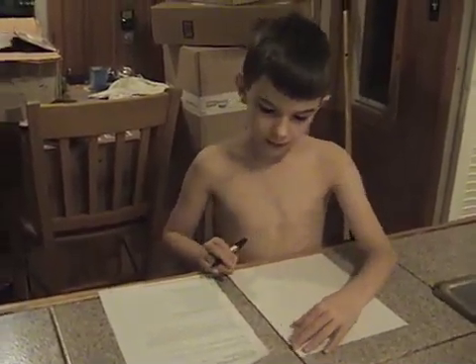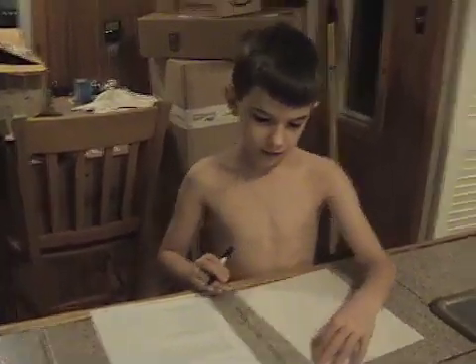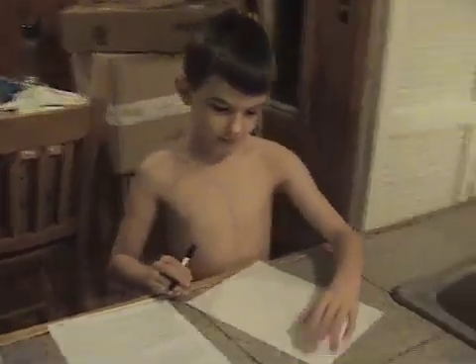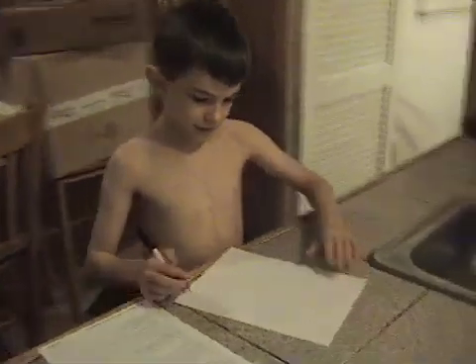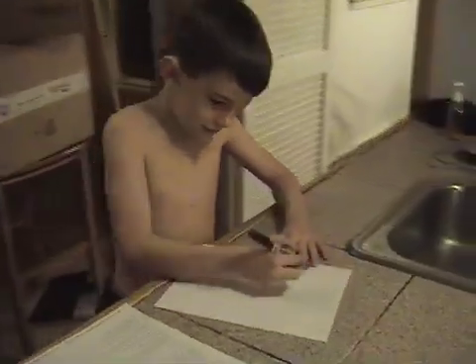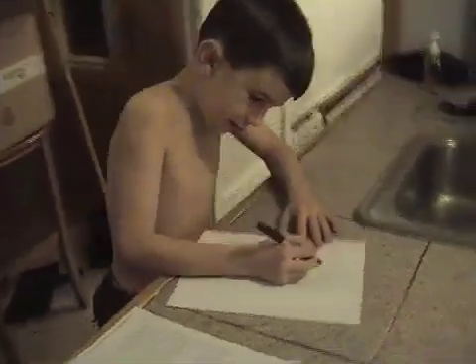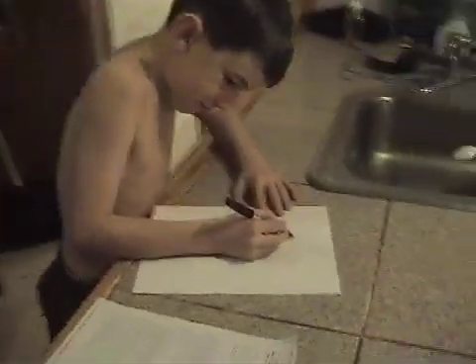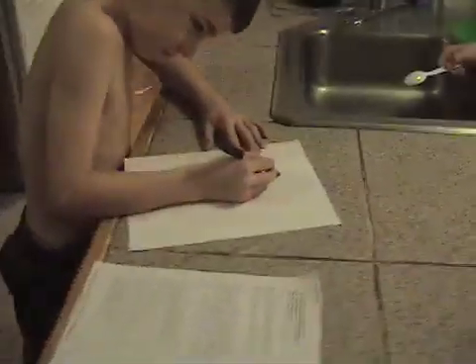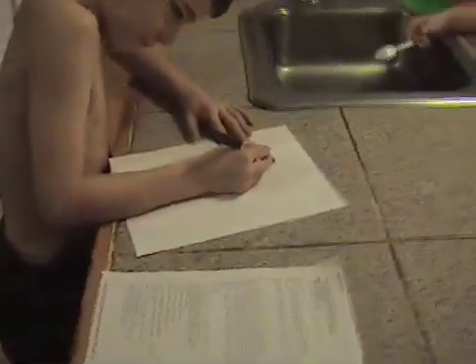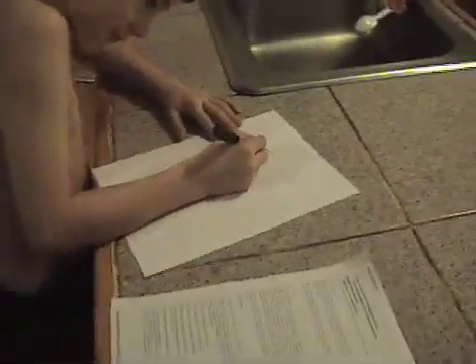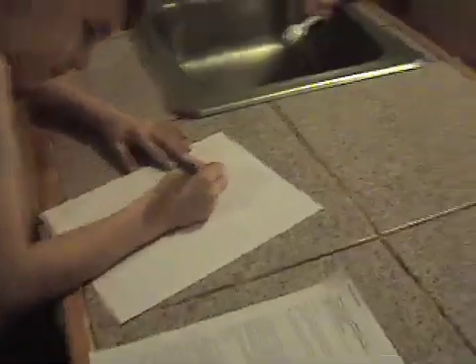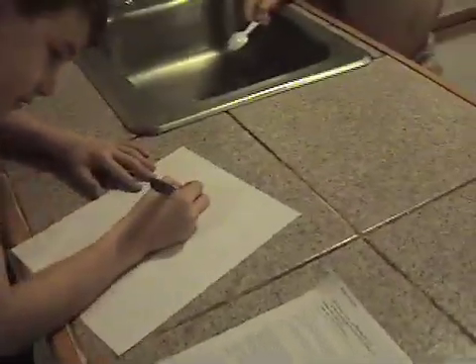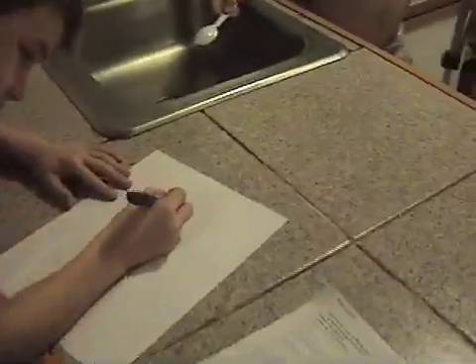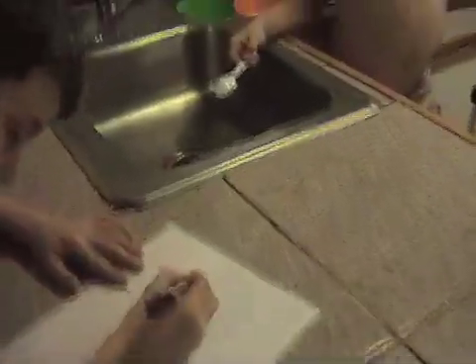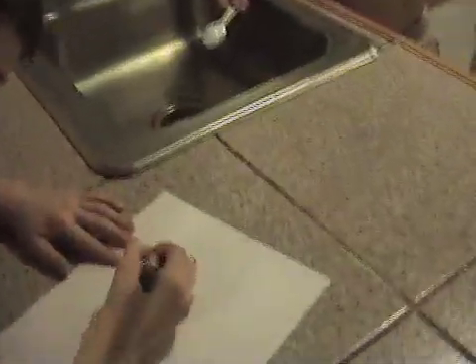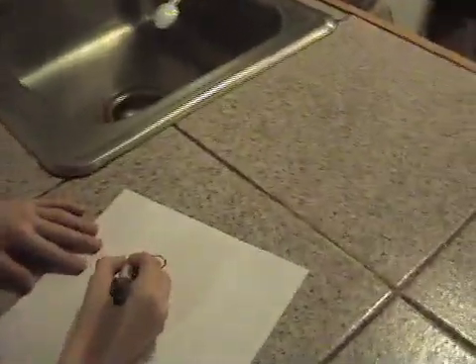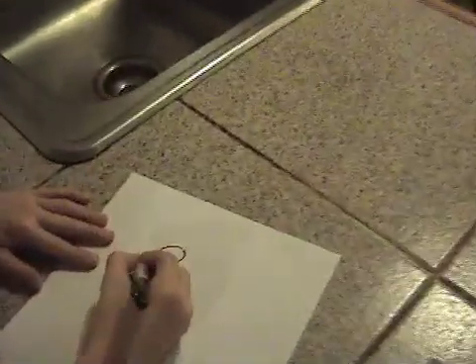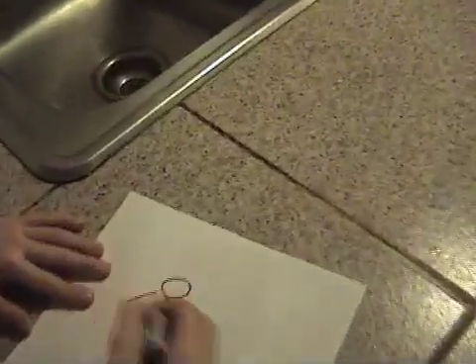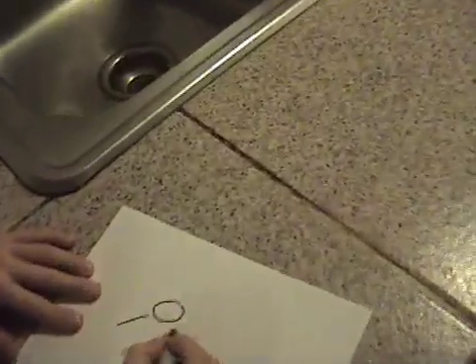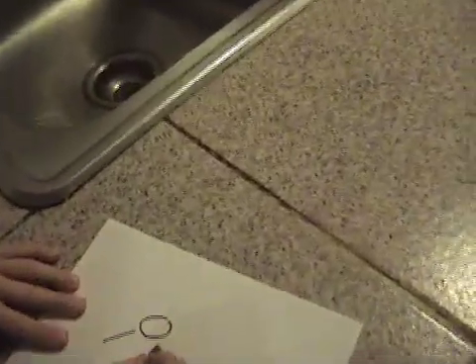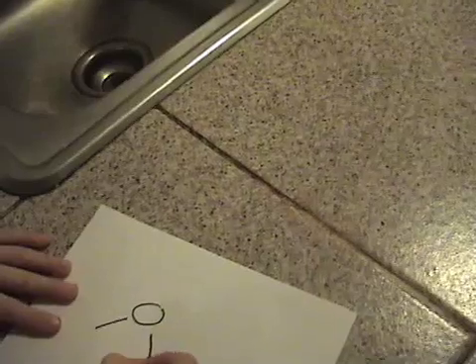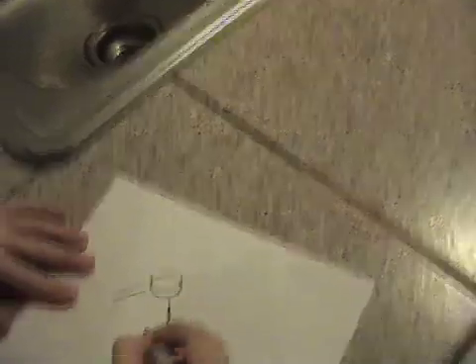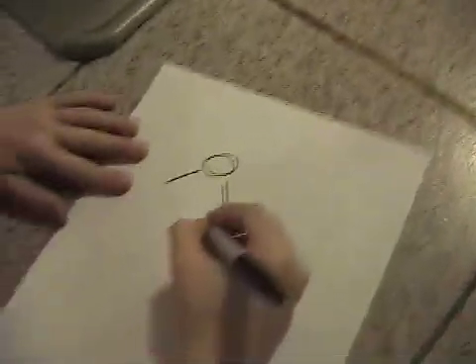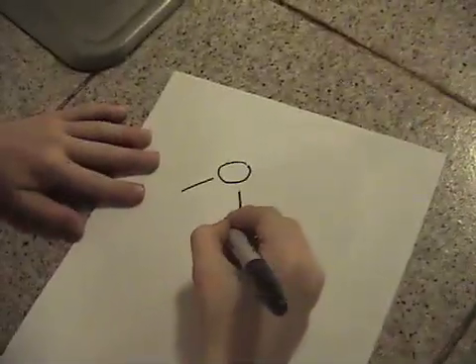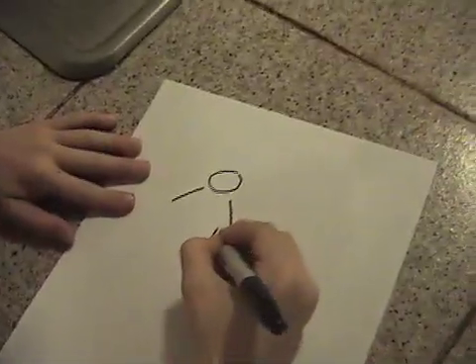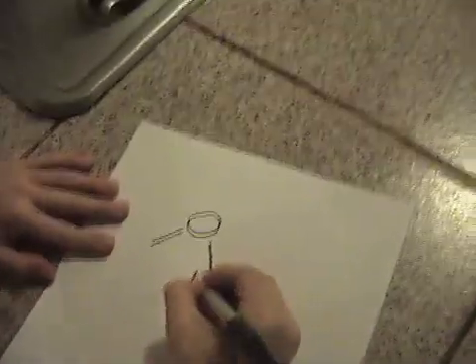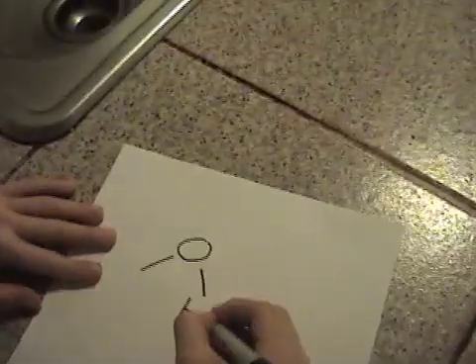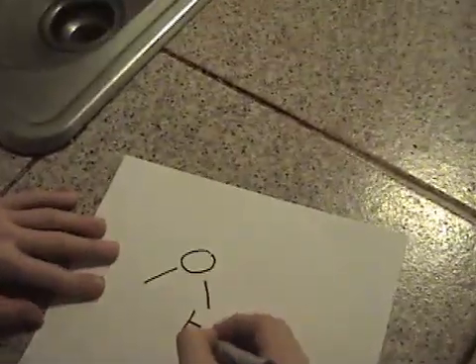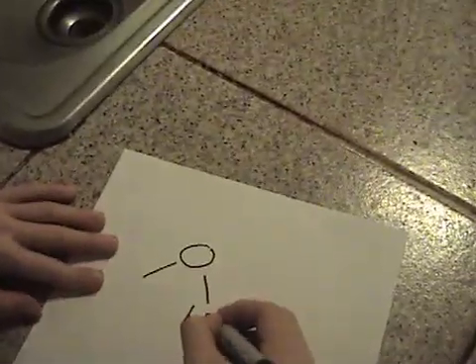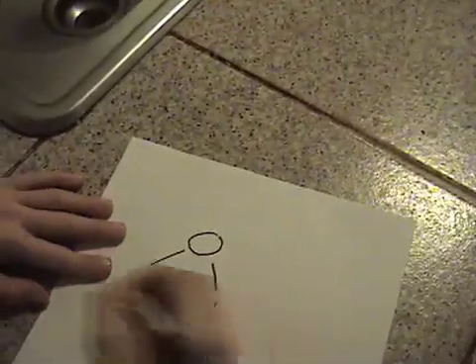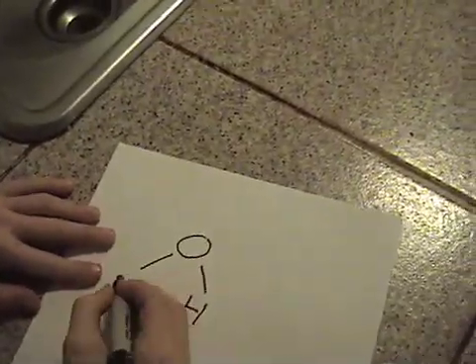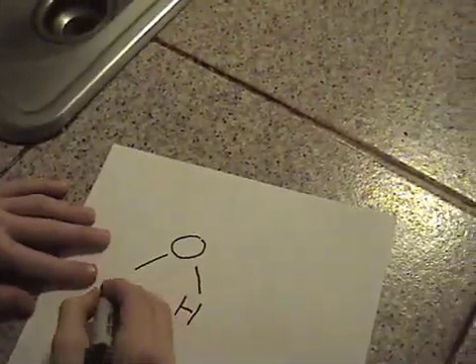Here, I'm going to show something. Here's the oxygen, and here is the hydrogen.